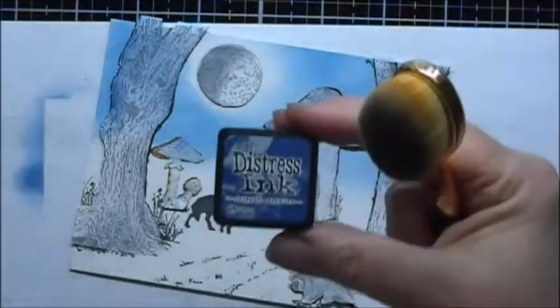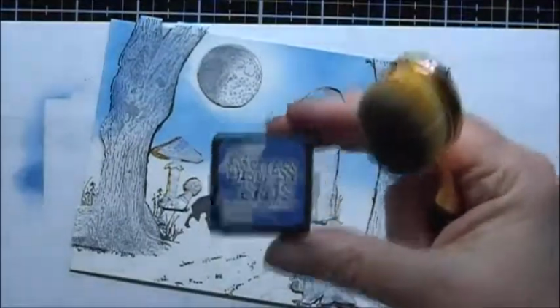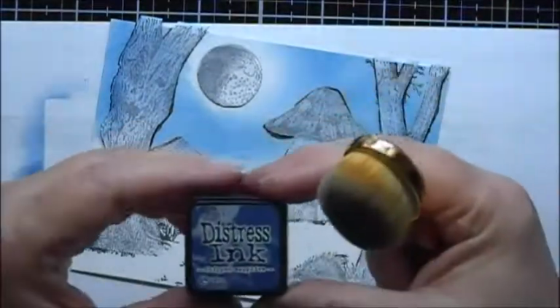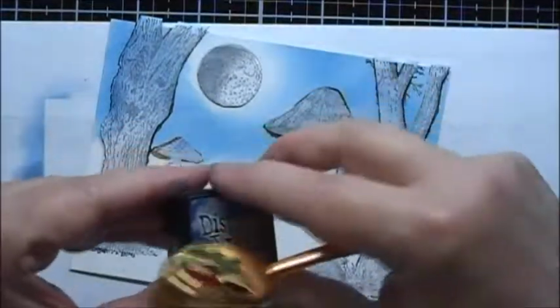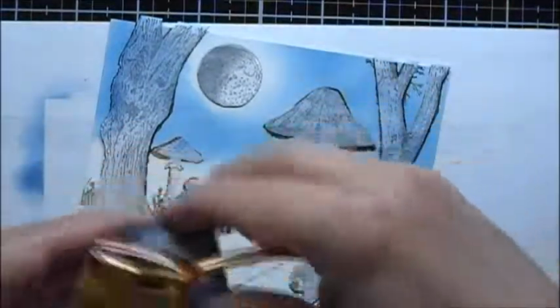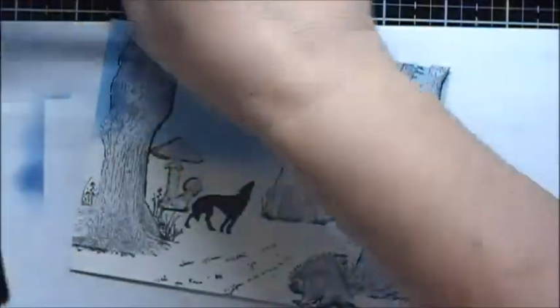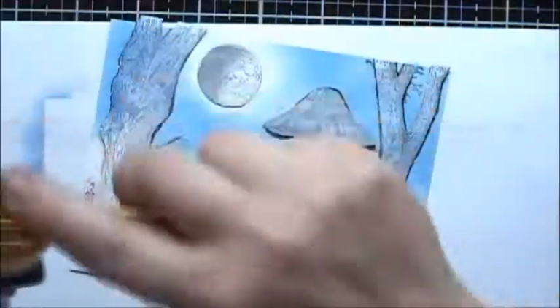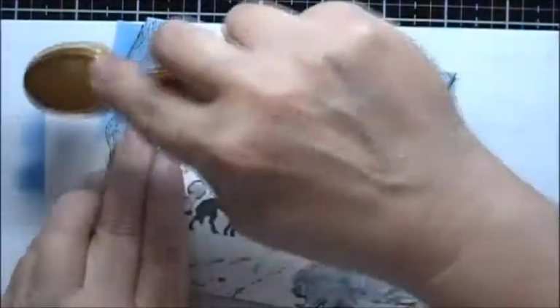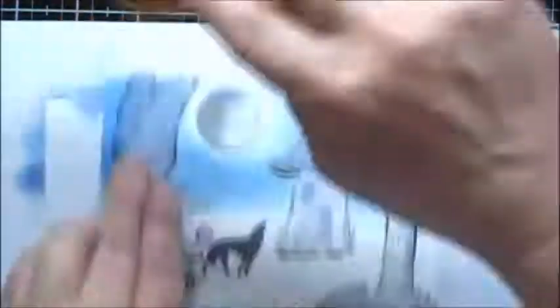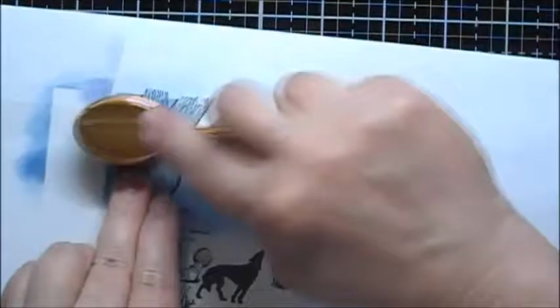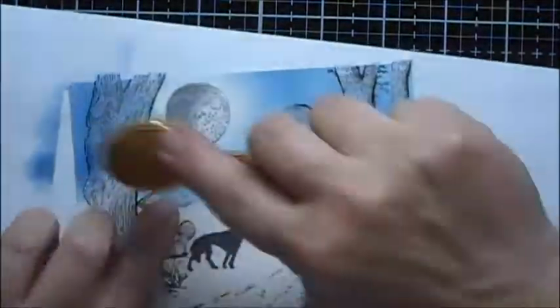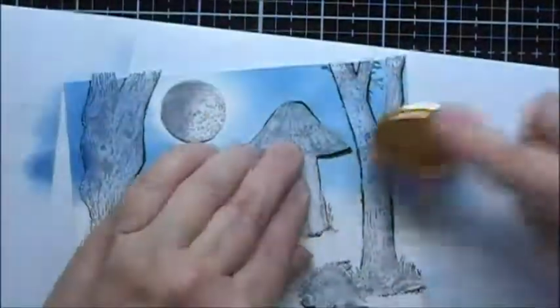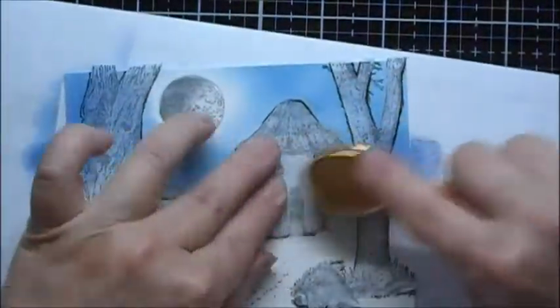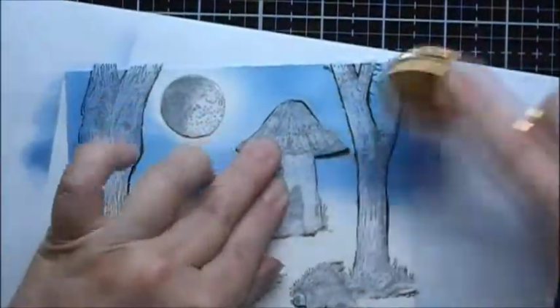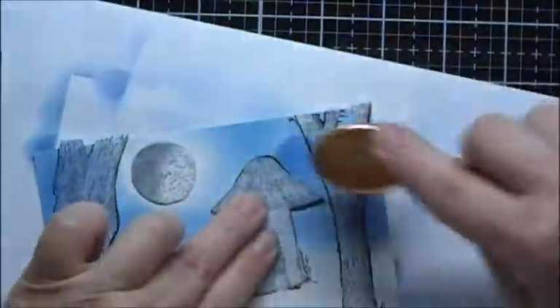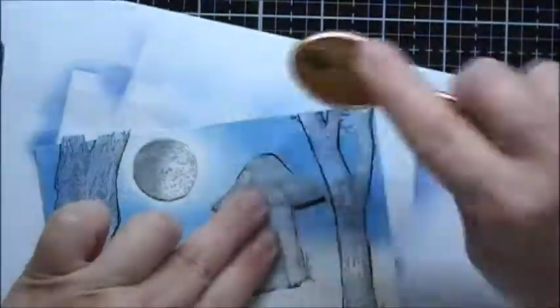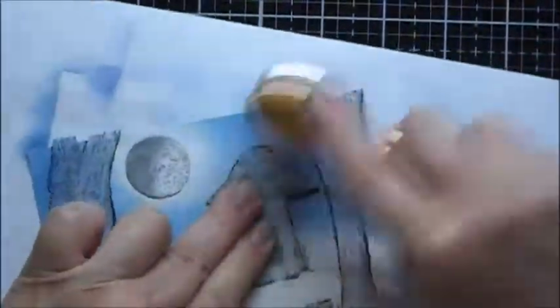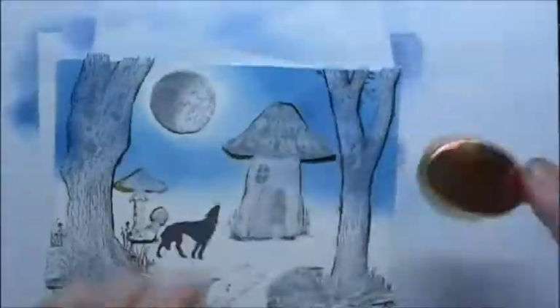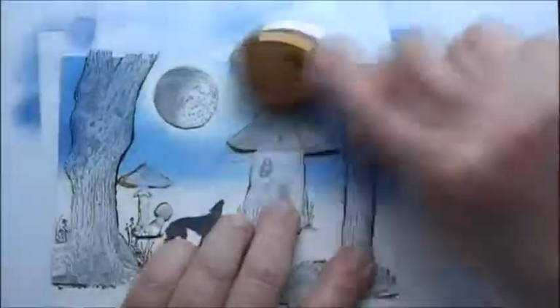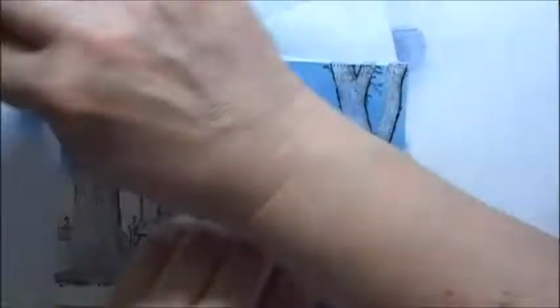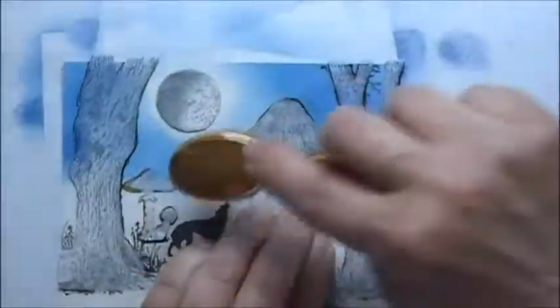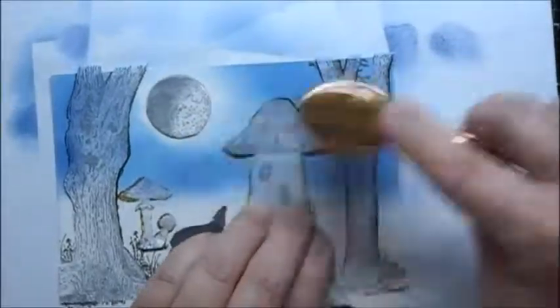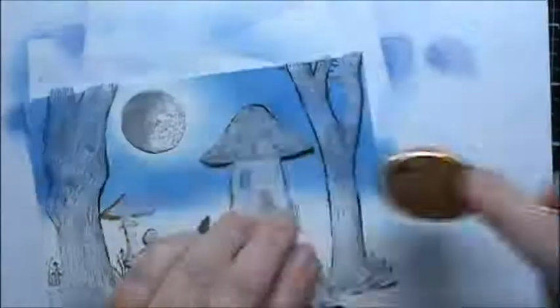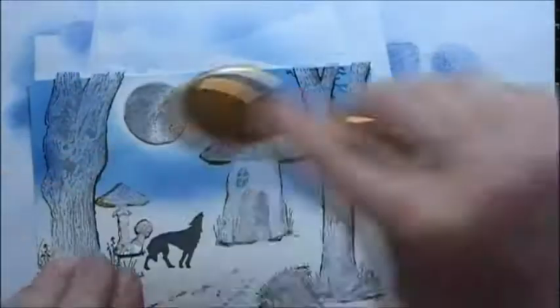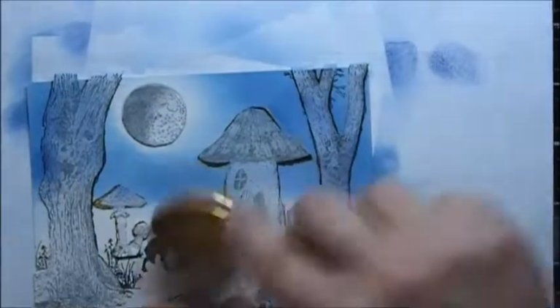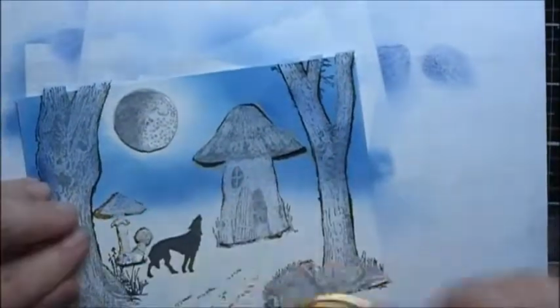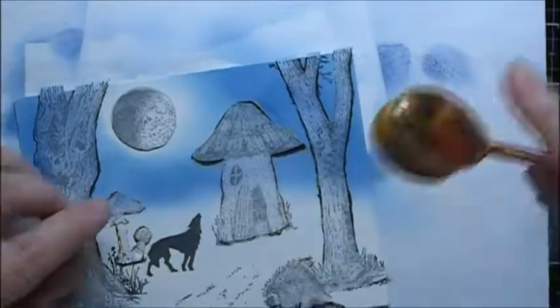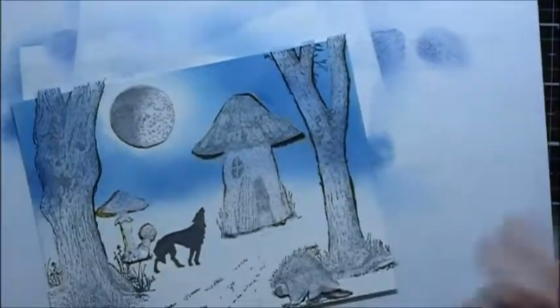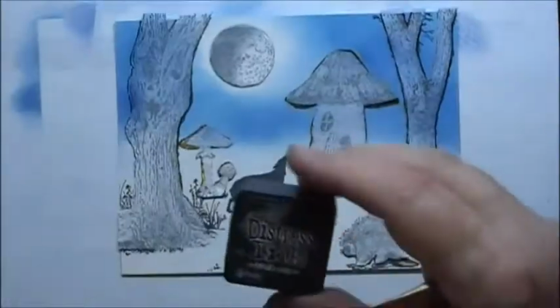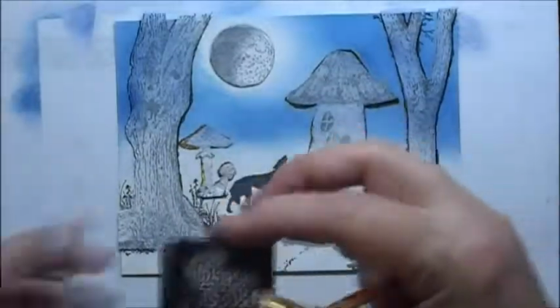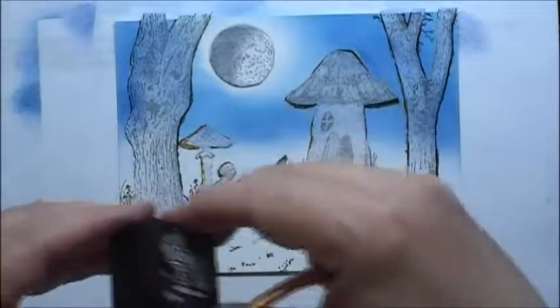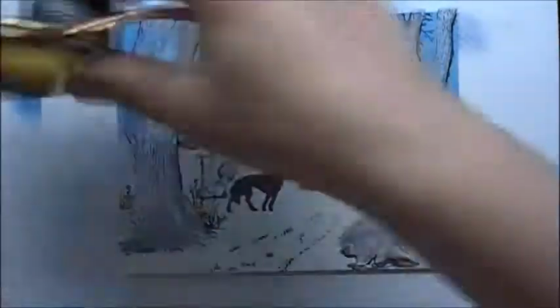Next, Chipped Sapphire. And then Black Soot.